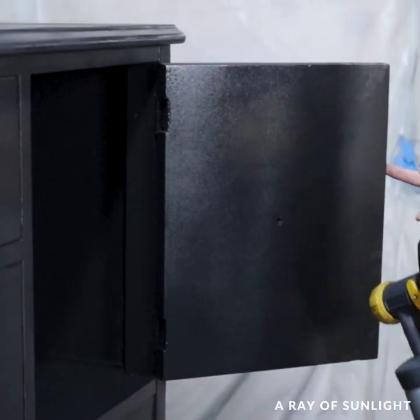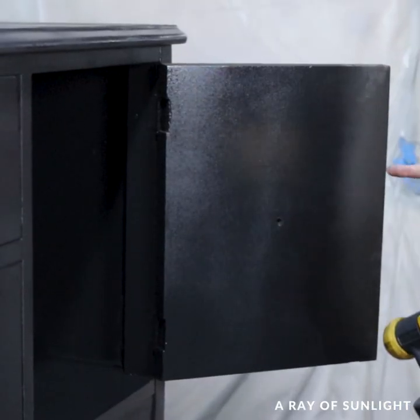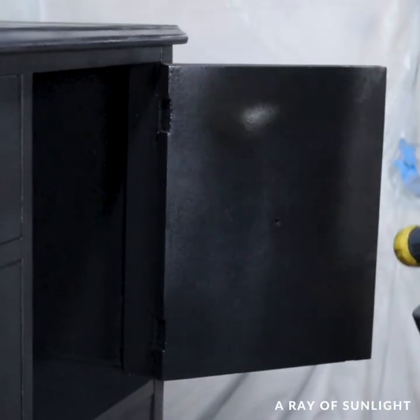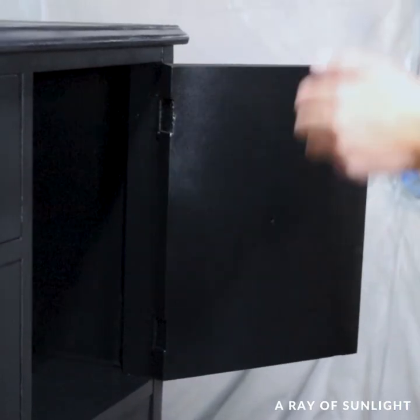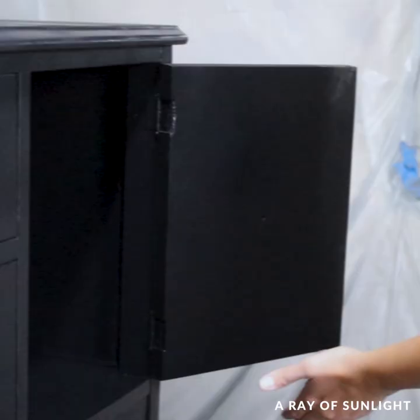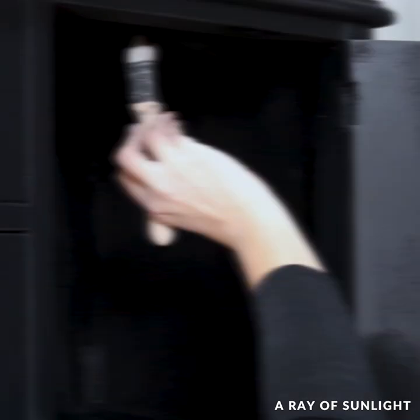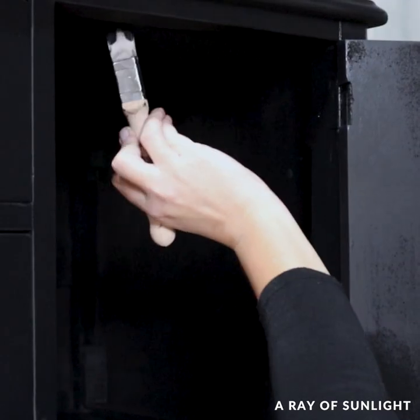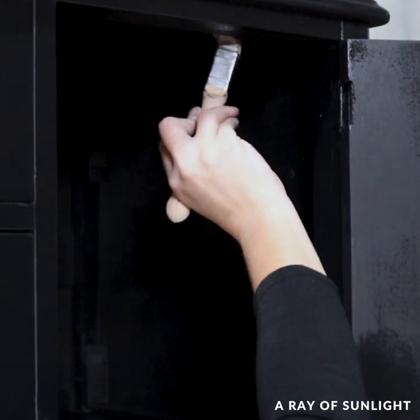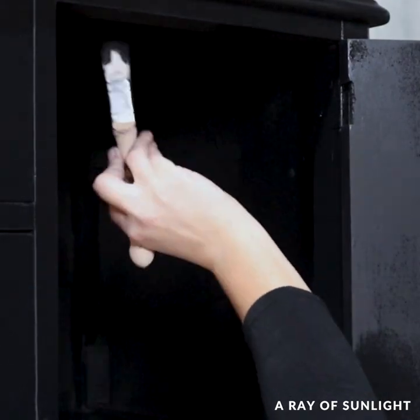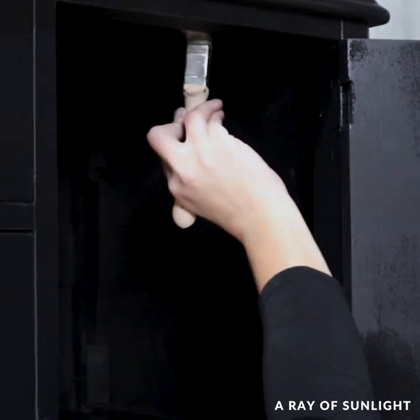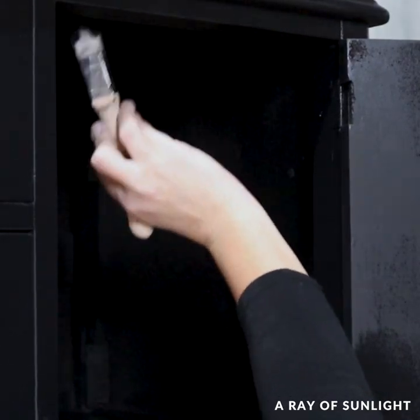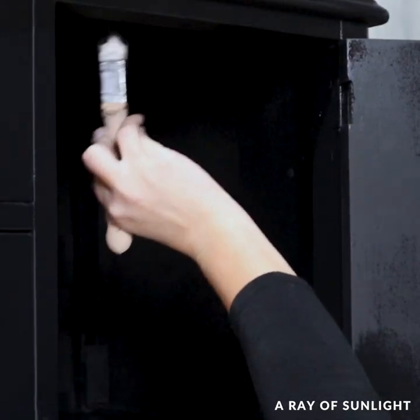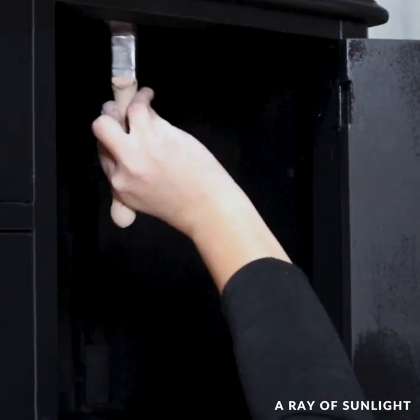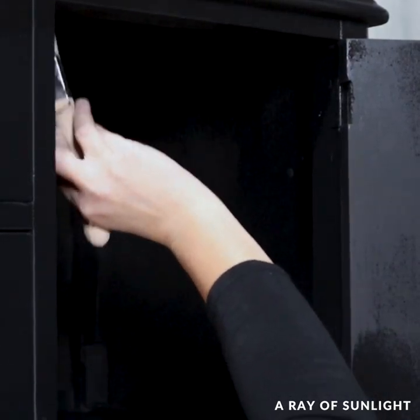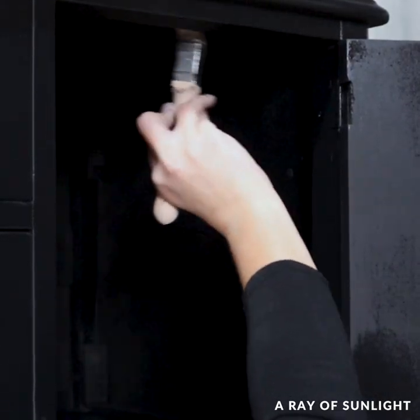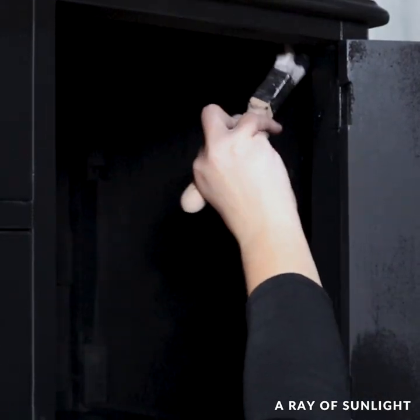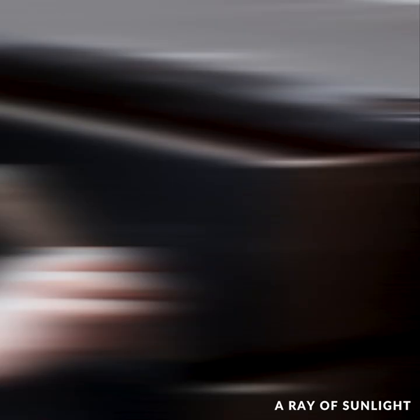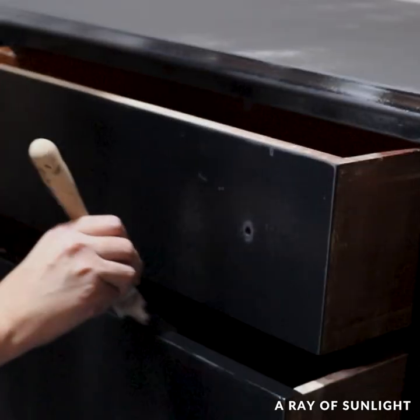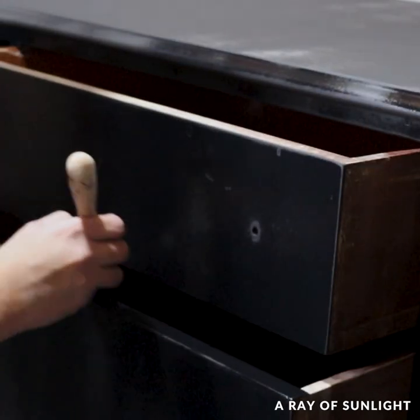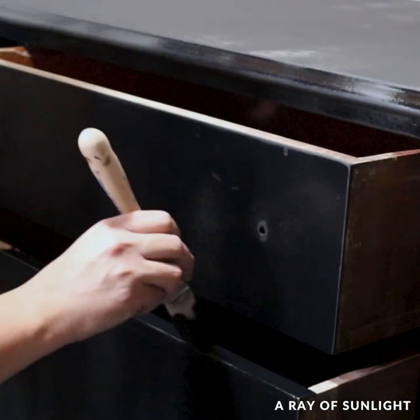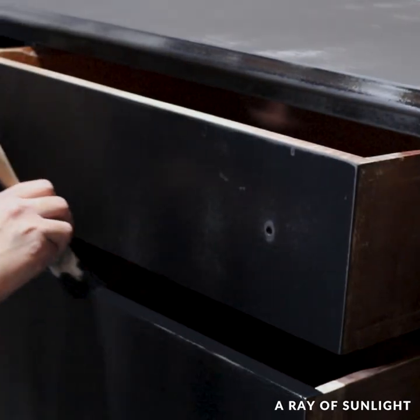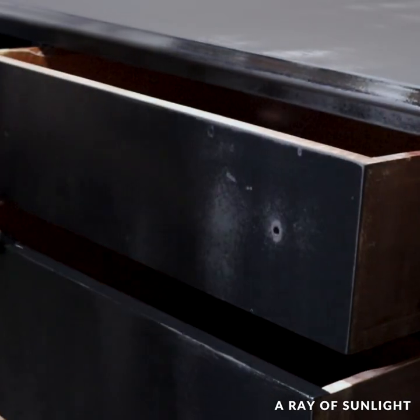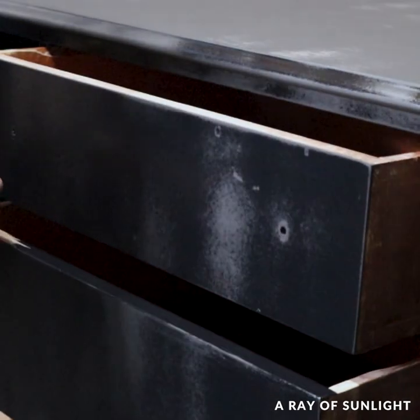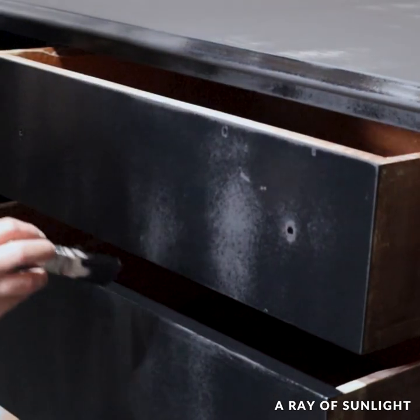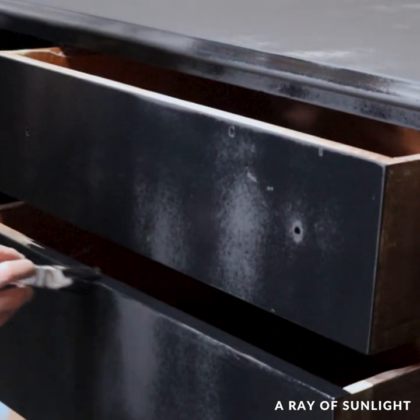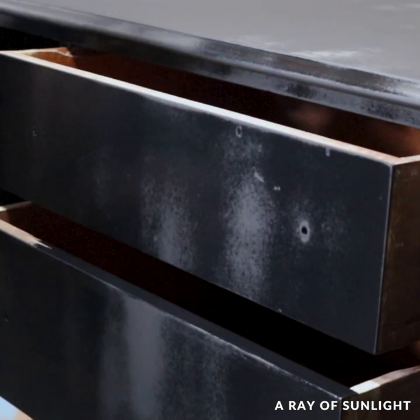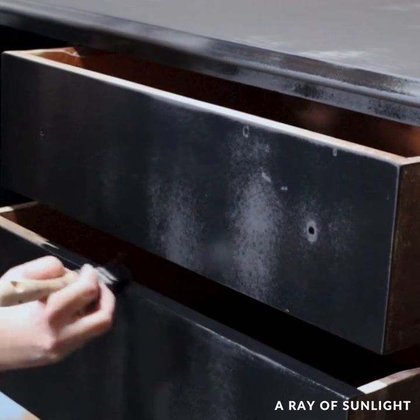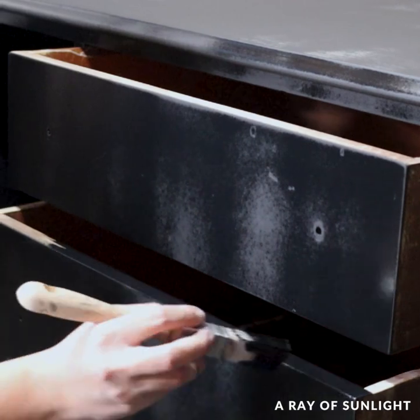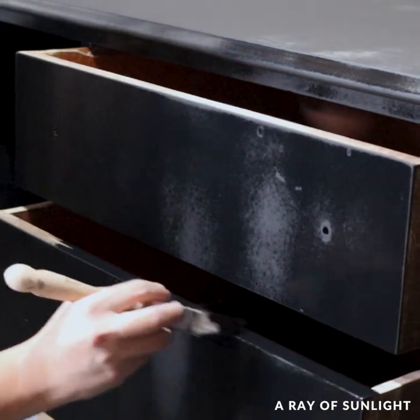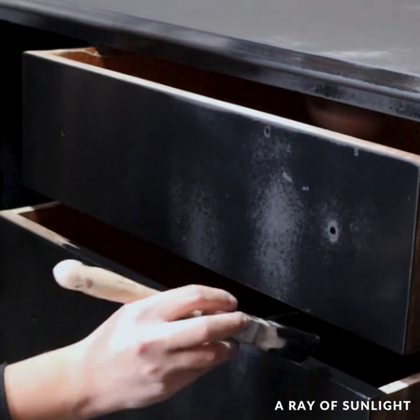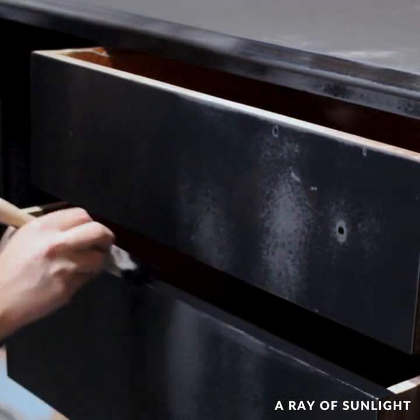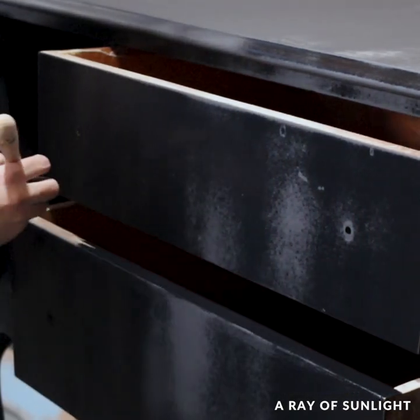After spraying, I used a paintbrush to touch up some spots inside the cabinet and to paint the inside edges of the drawers. And then it dried overnight.